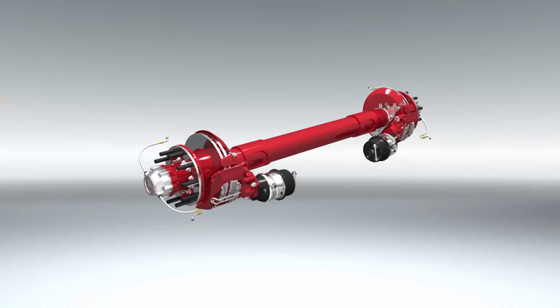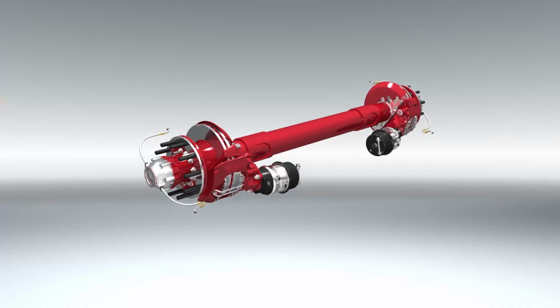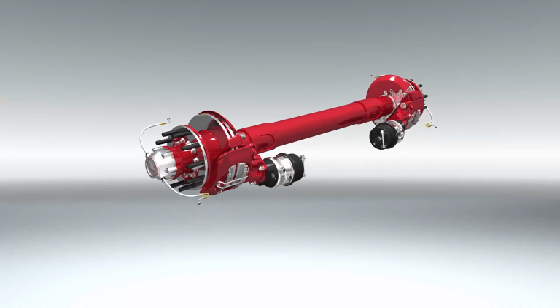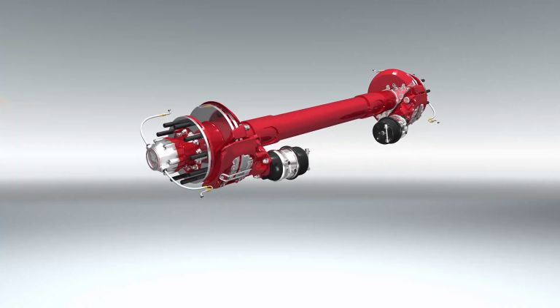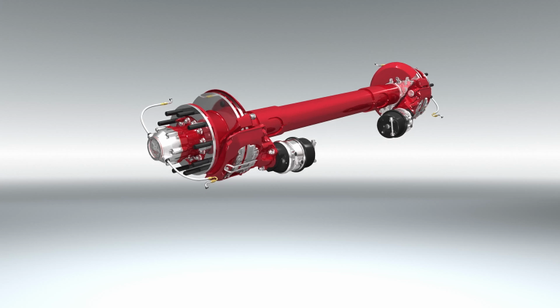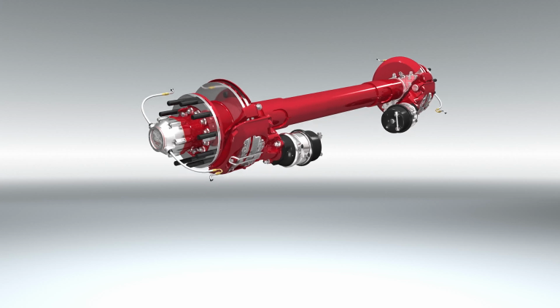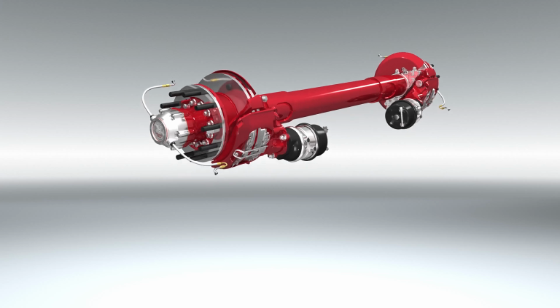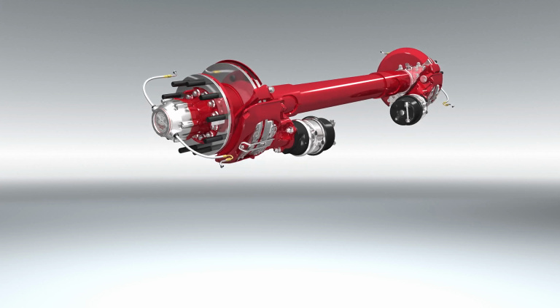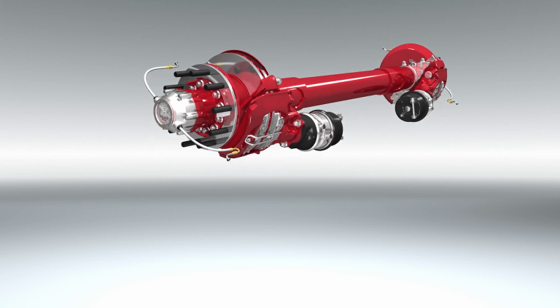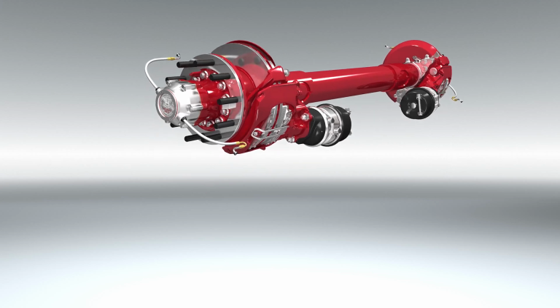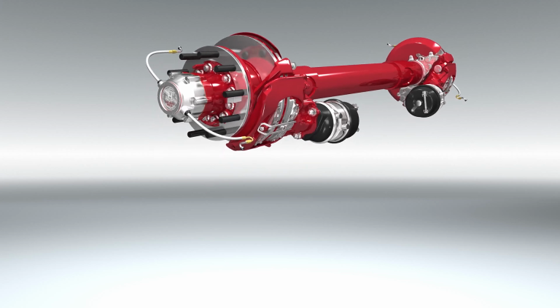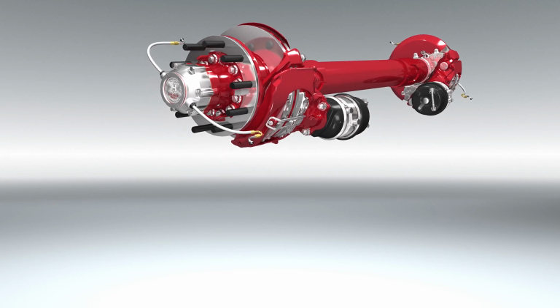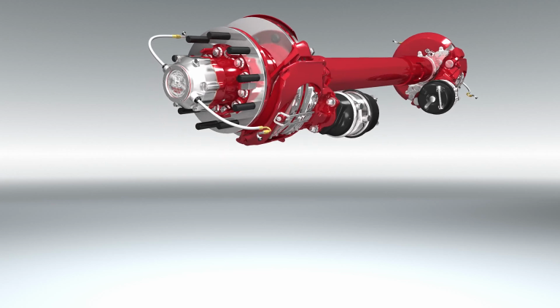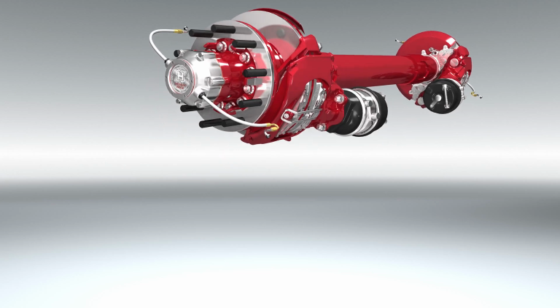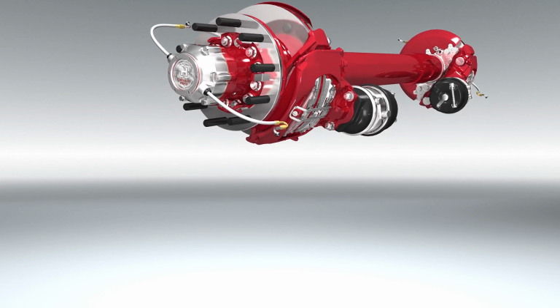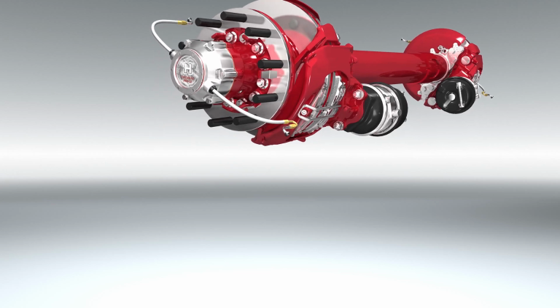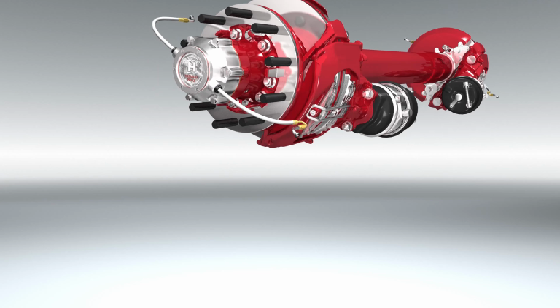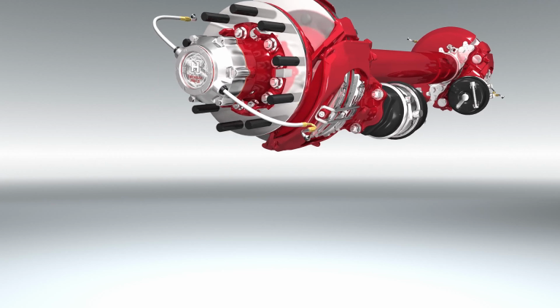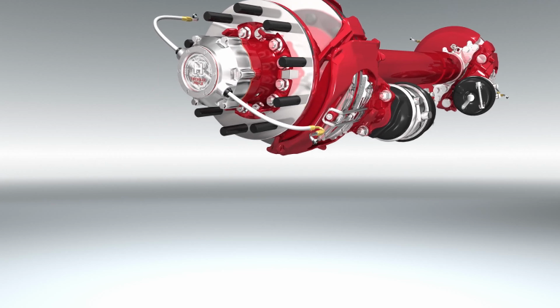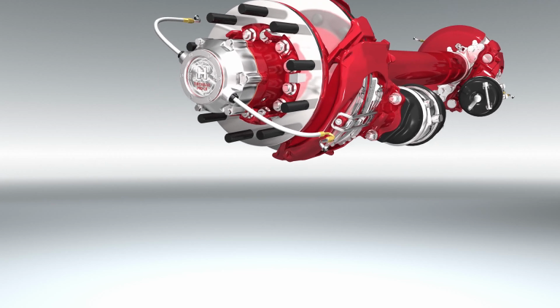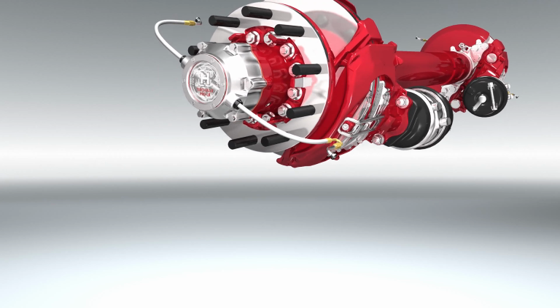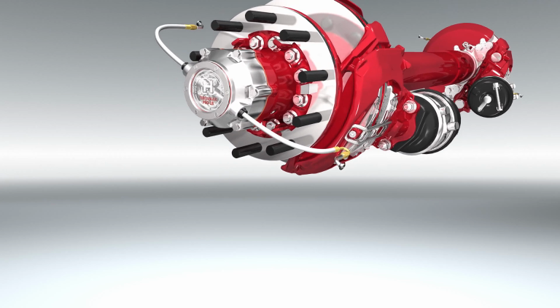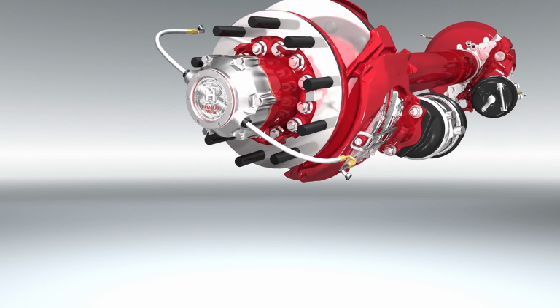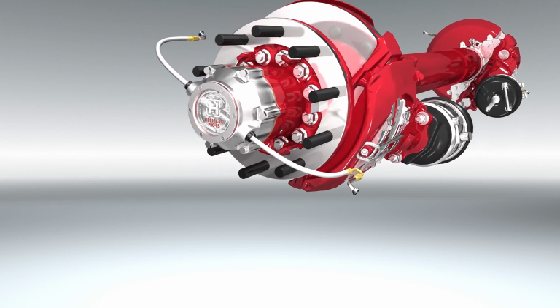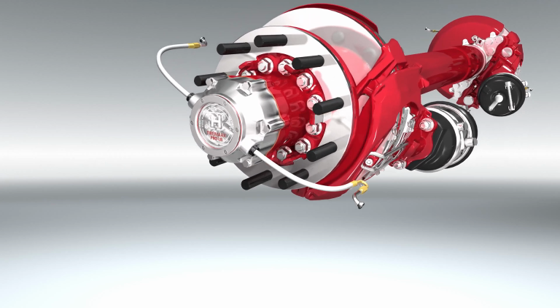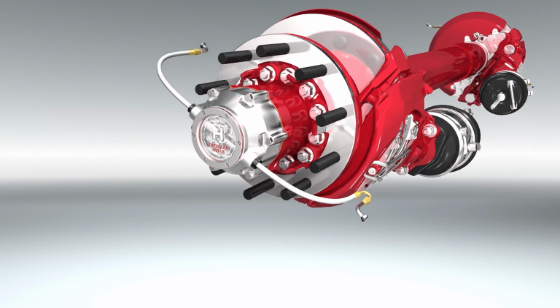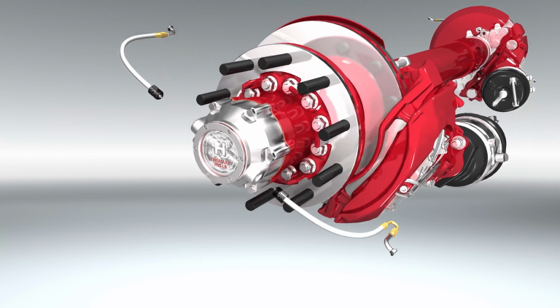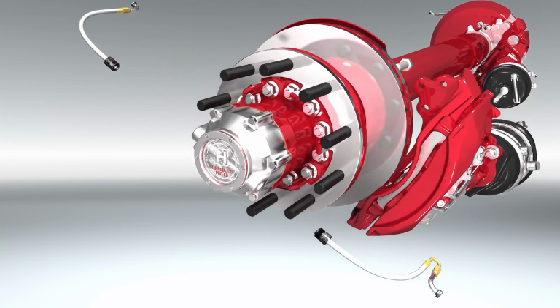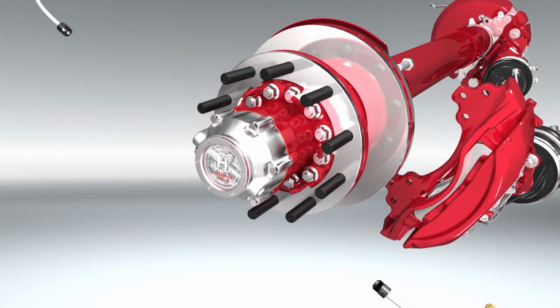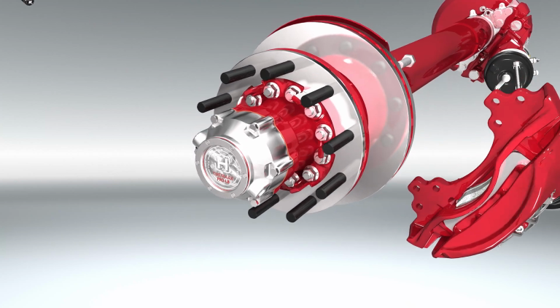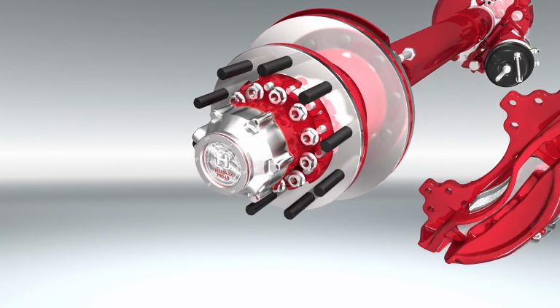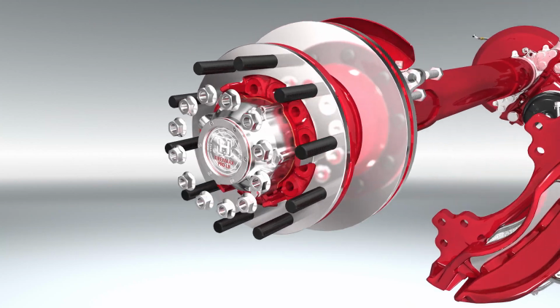Hendrickson's patented outboard design reduces the opportunities for improper assembly and human error by eliminating the need to remove the wheel end system during rotor replacement.